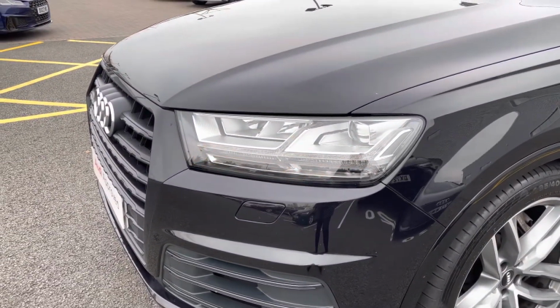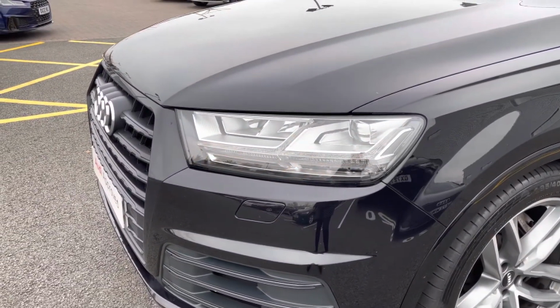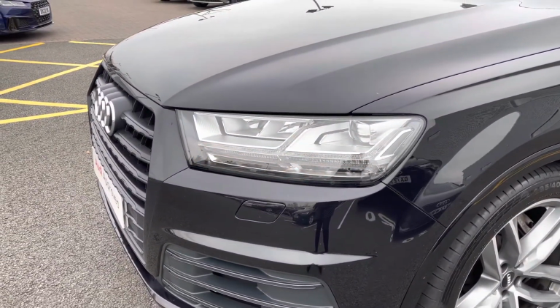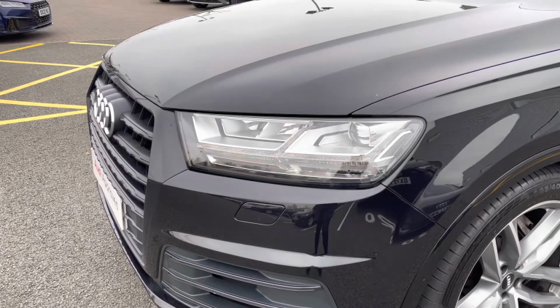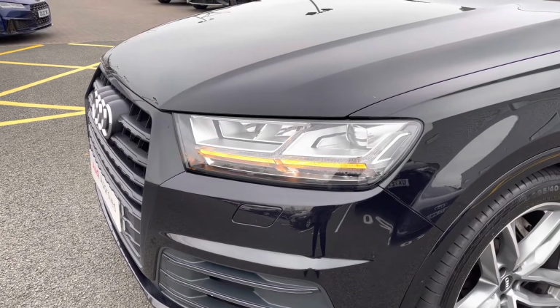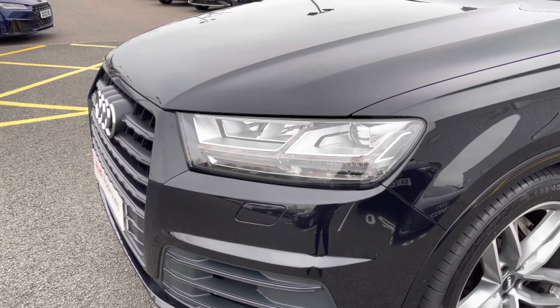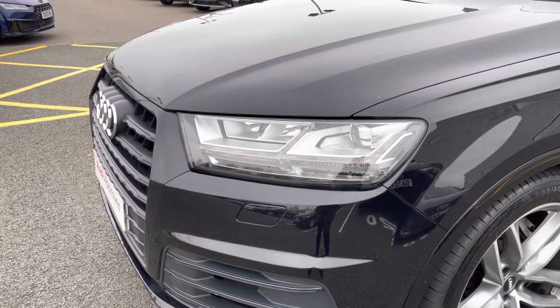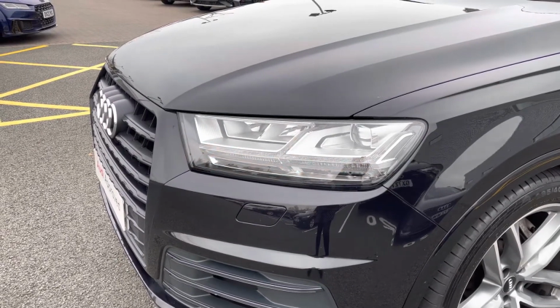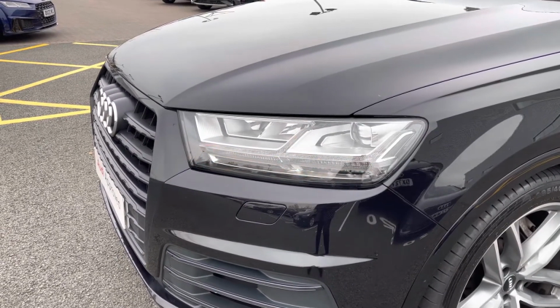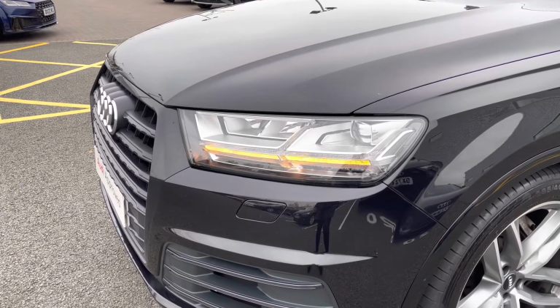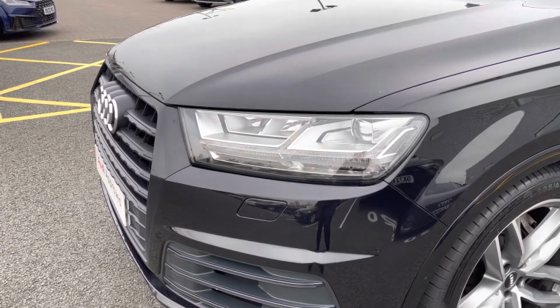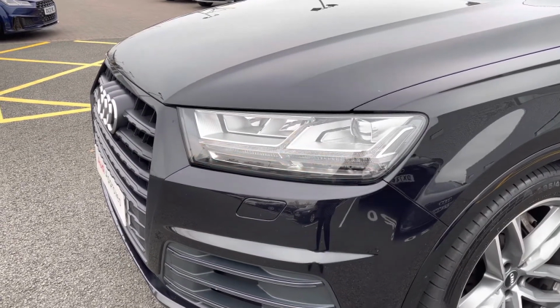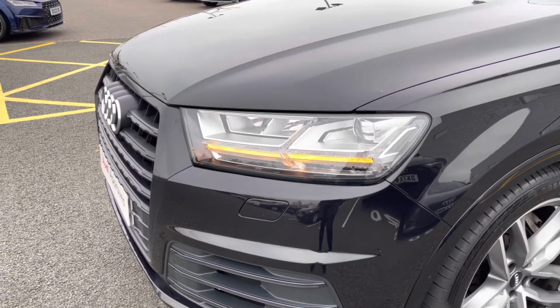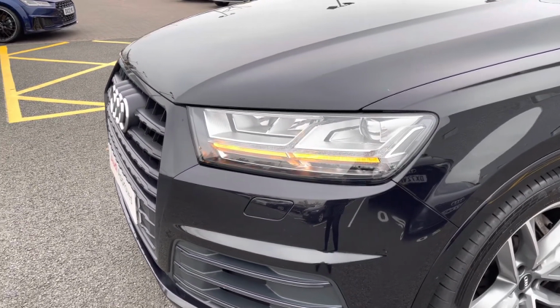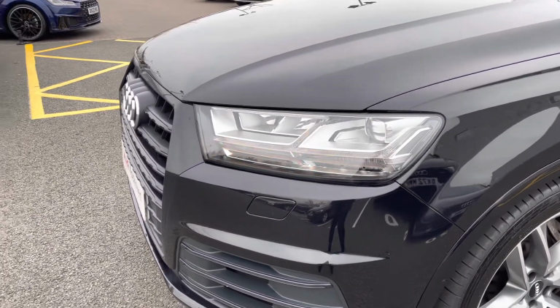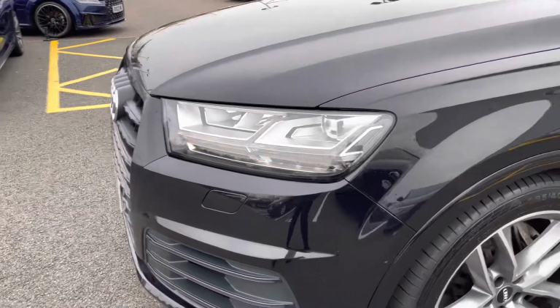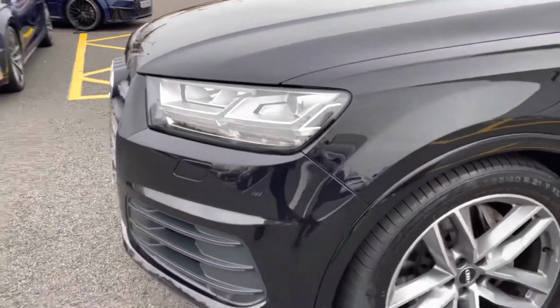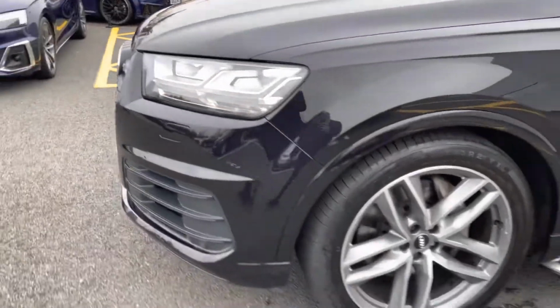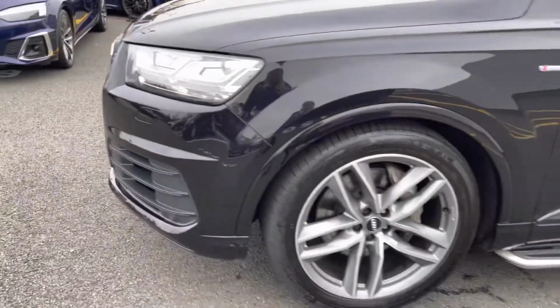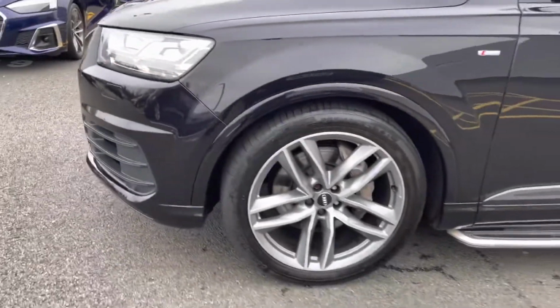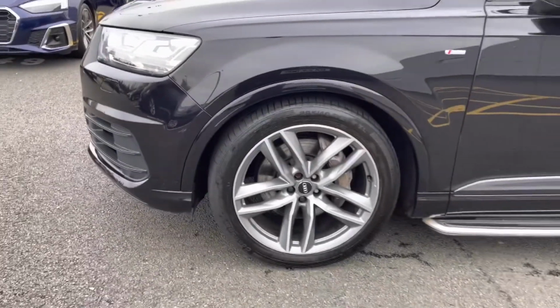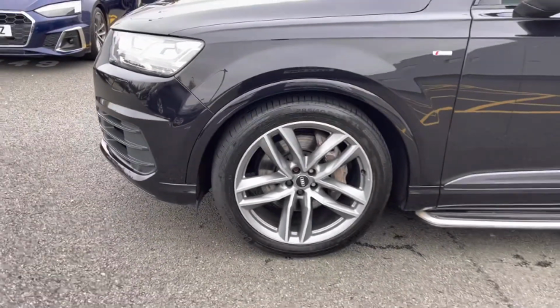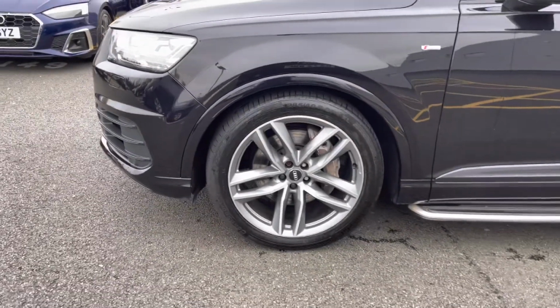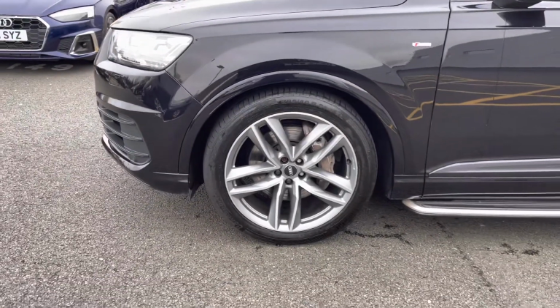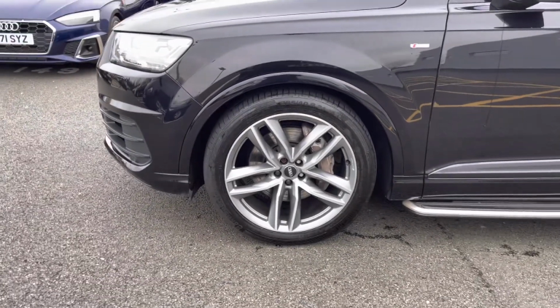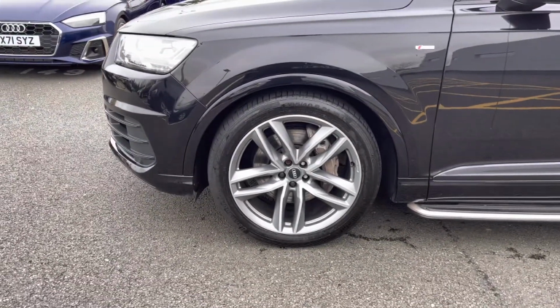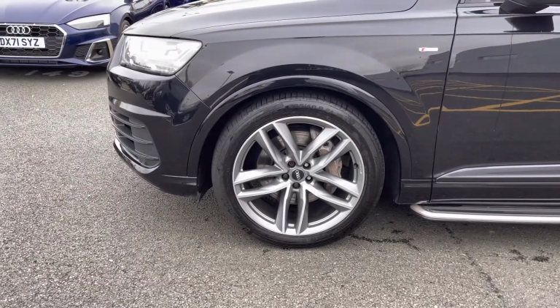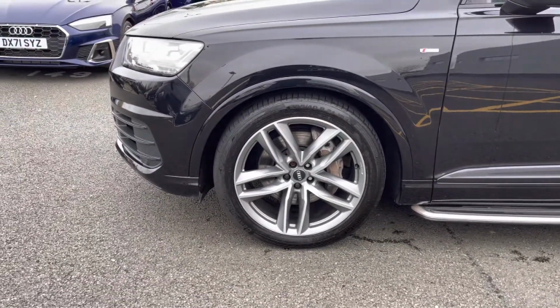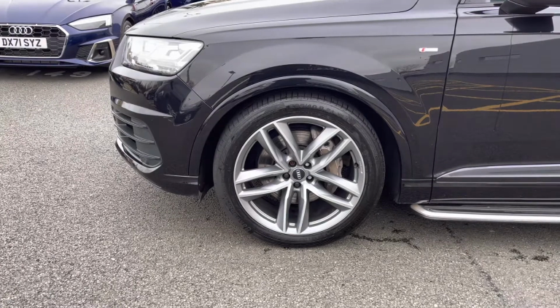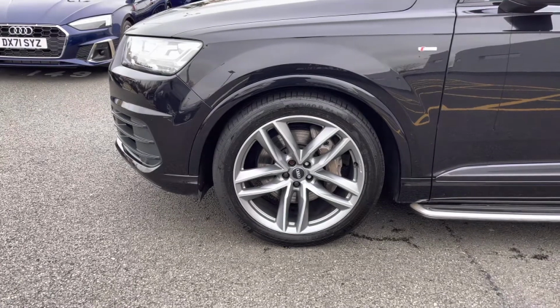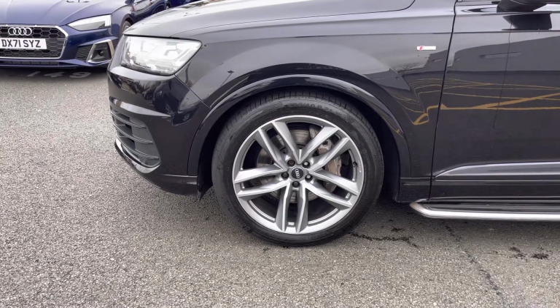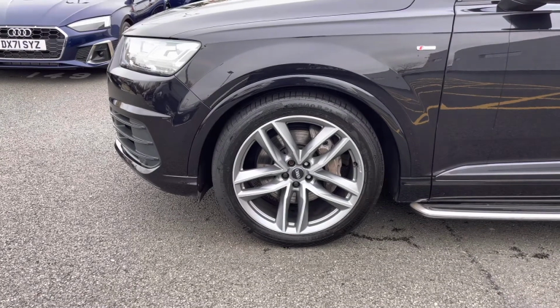As standard you have LED headlights with high beam assist and LED daytime running lights. Also fitted are the upgraded 21 inch 5 twin spoke design alloys in matte titanium.